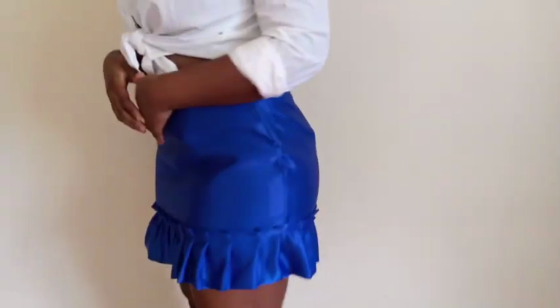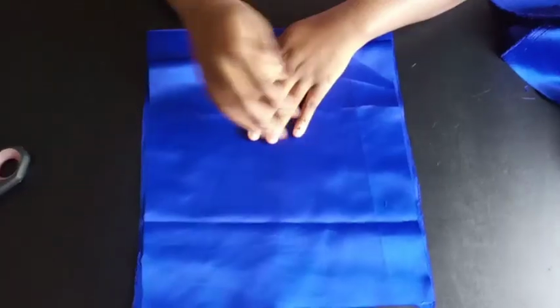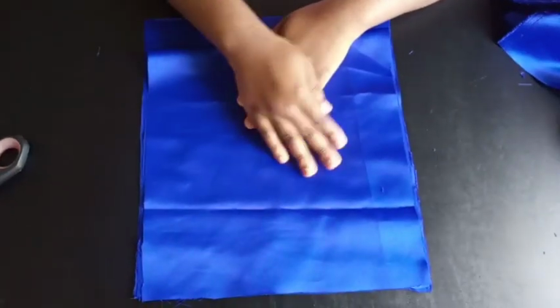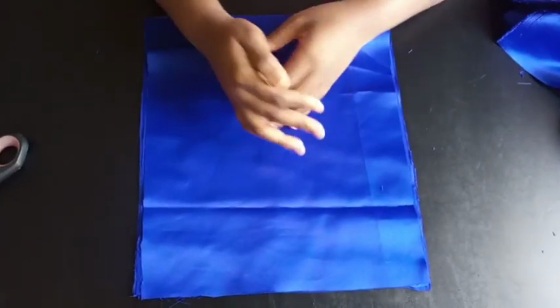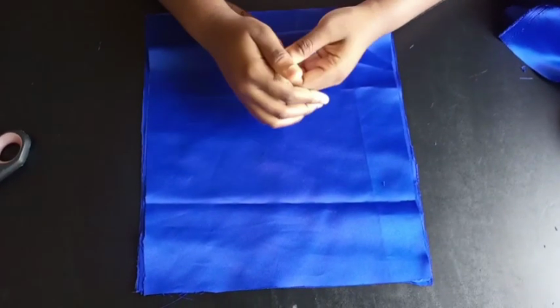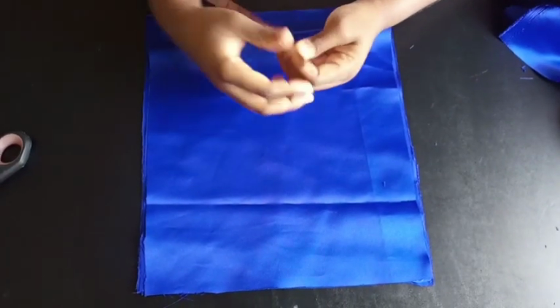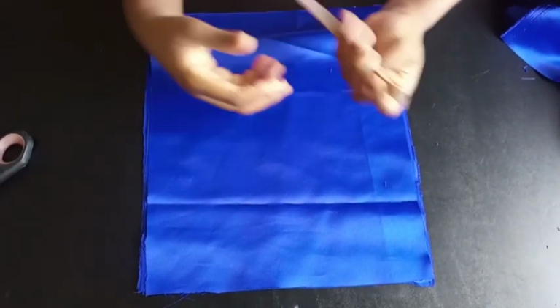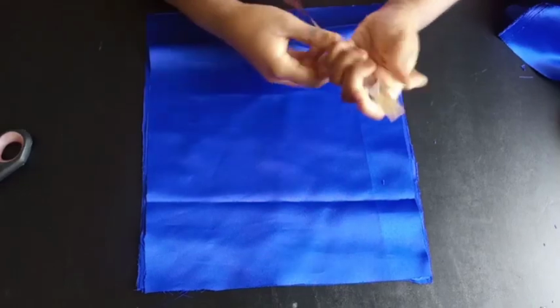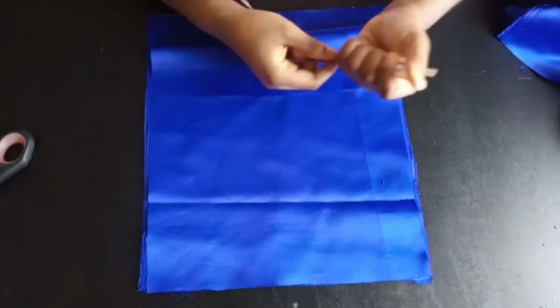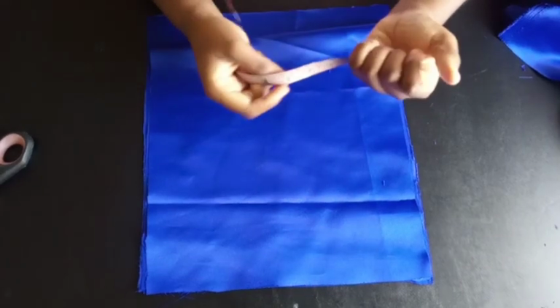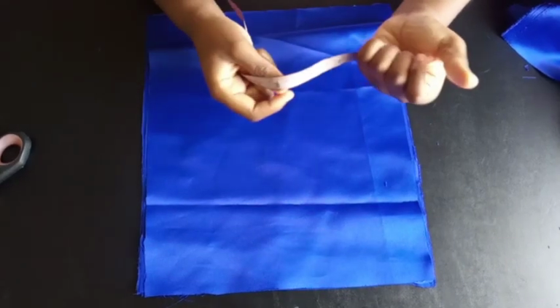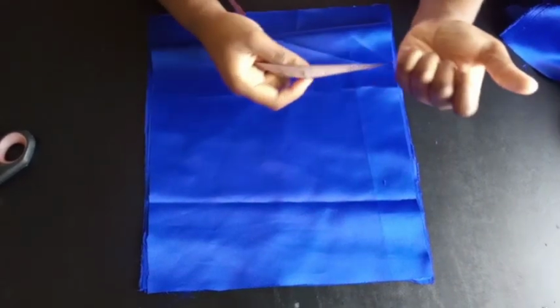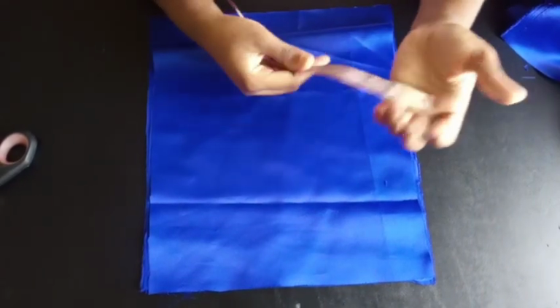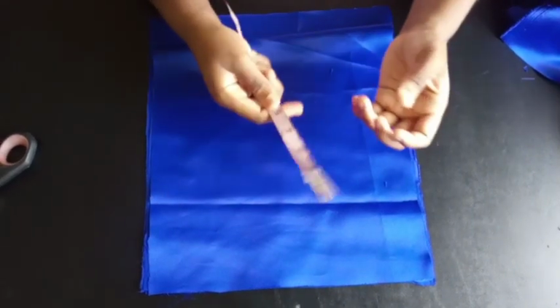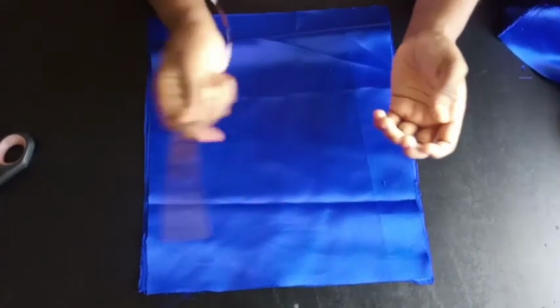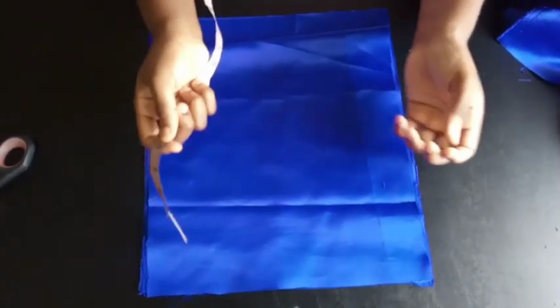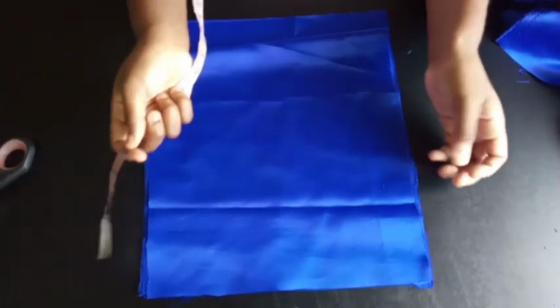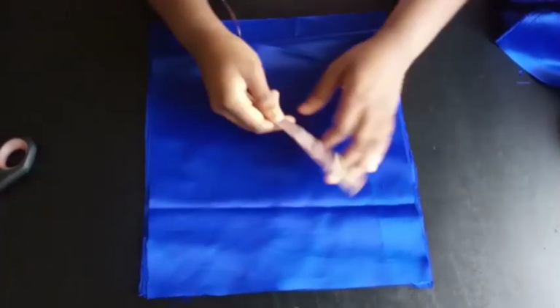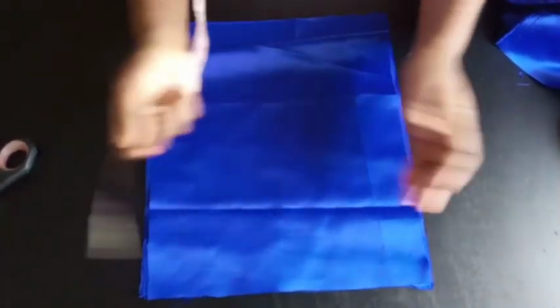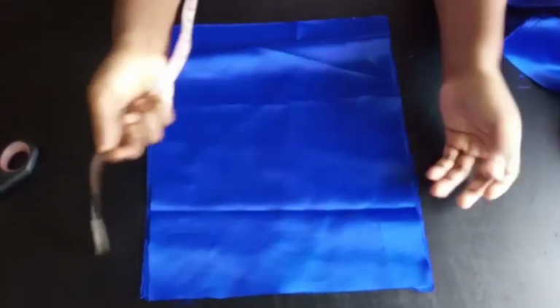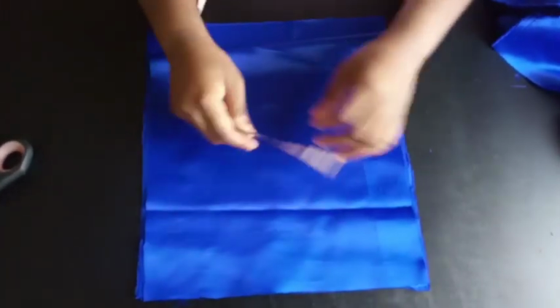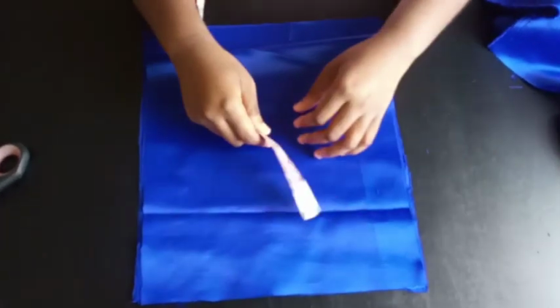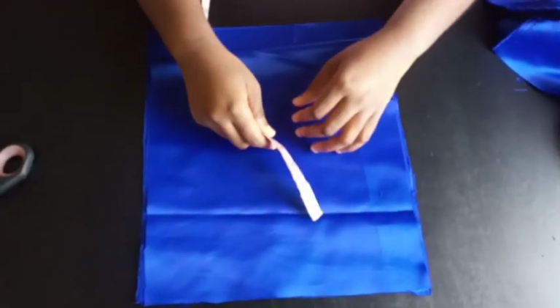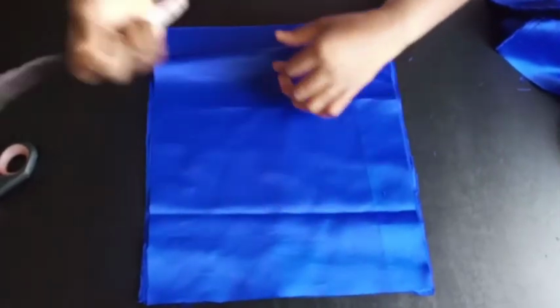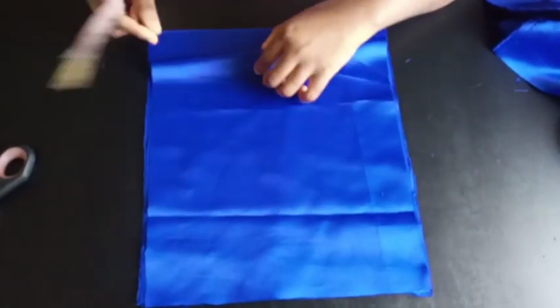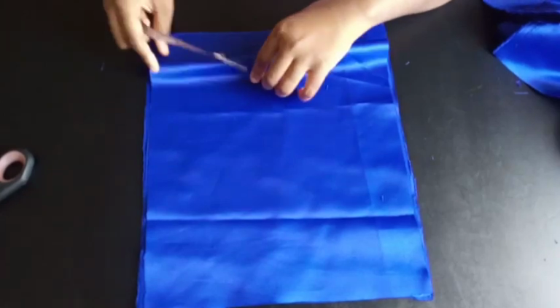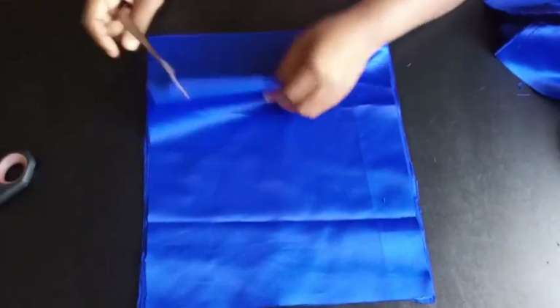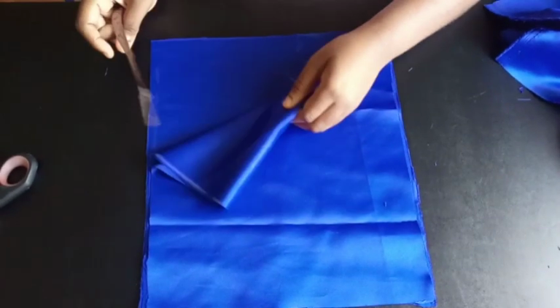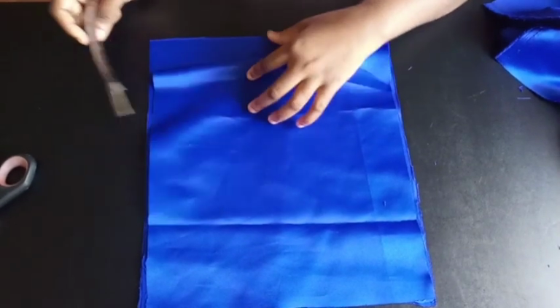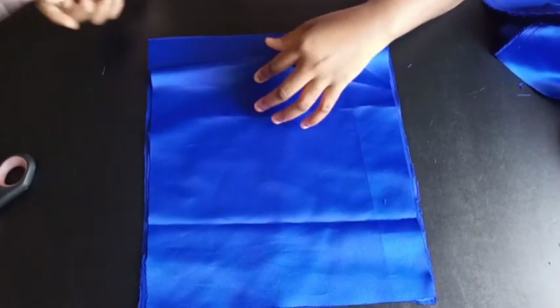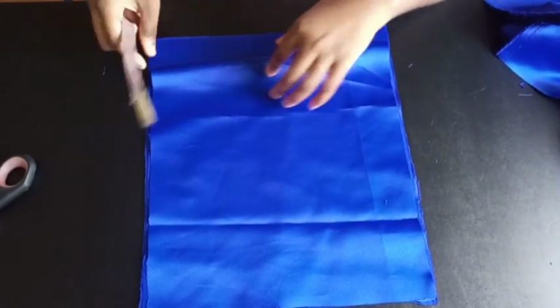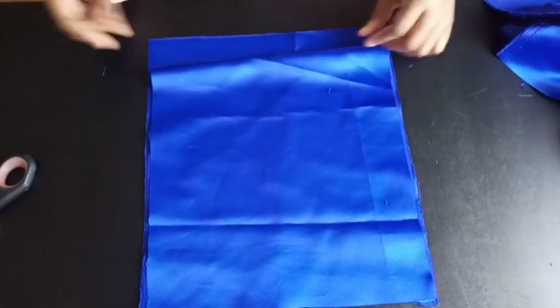Welcome to my channel. Today I'll be showing you guys how to make this mini skirt which has a ruffle at the end. The first thing you're going to do is cut out your fabric.